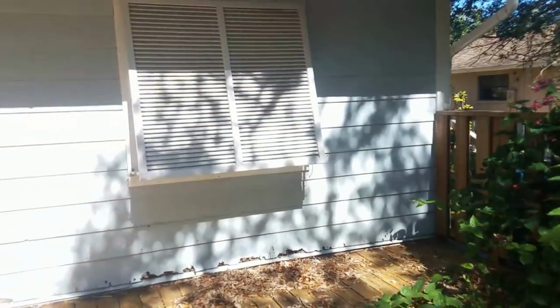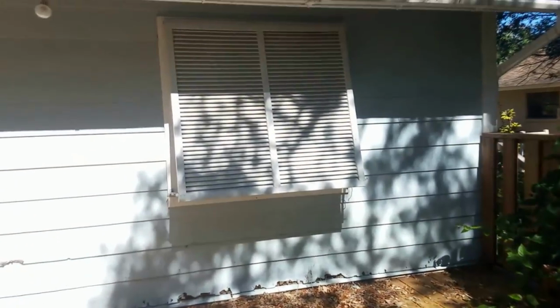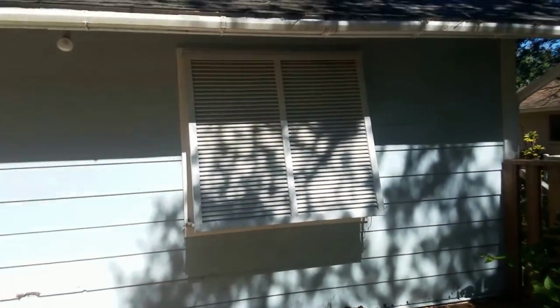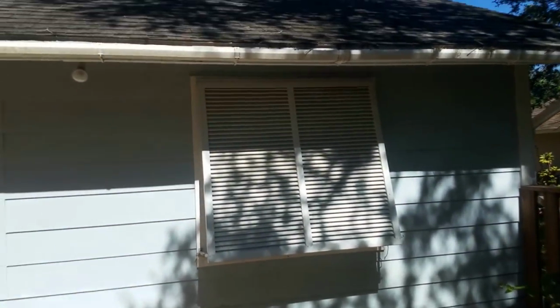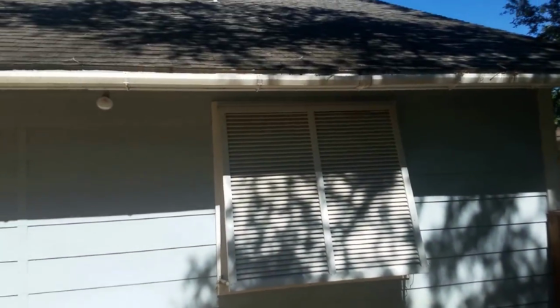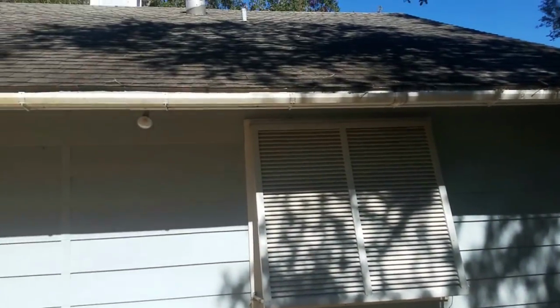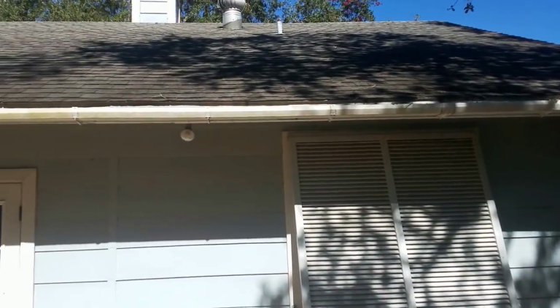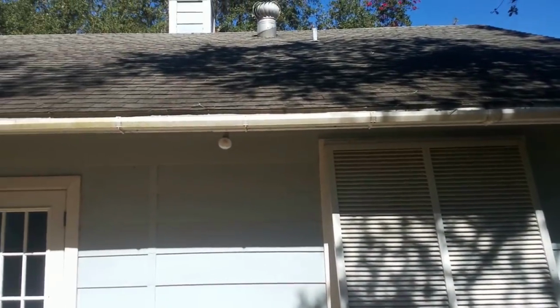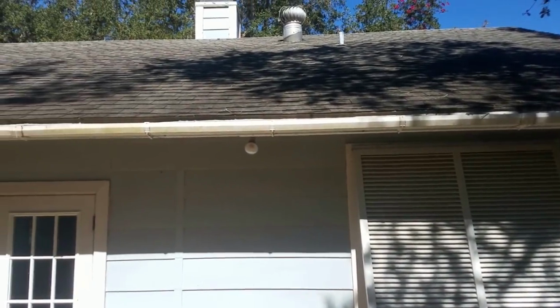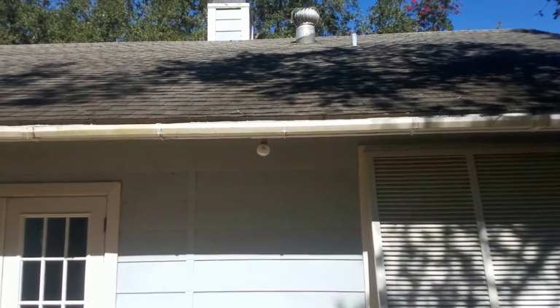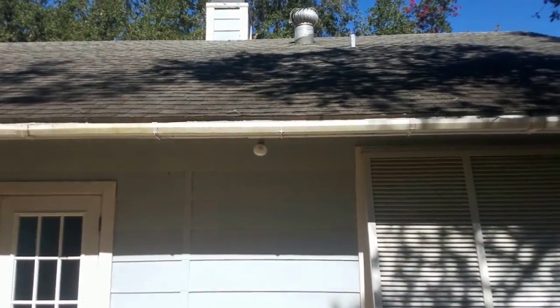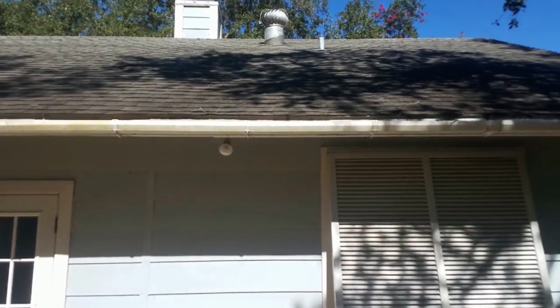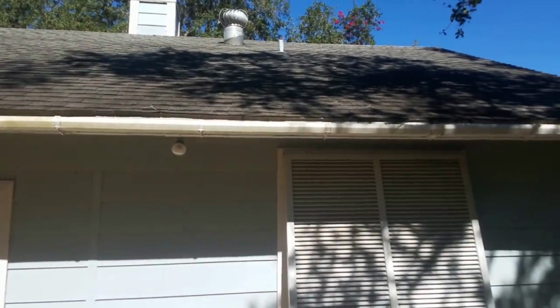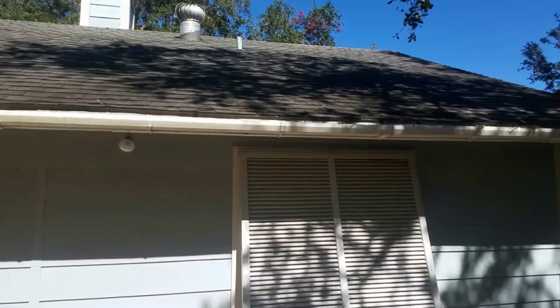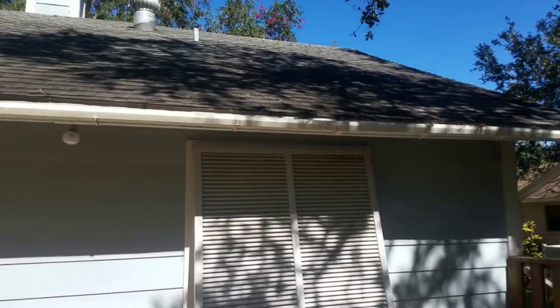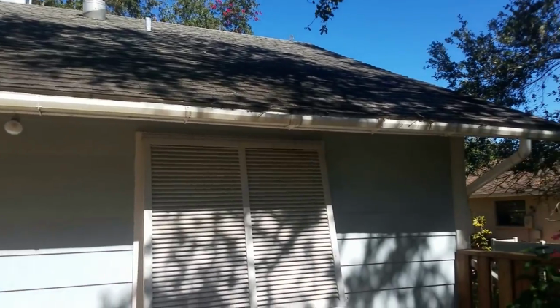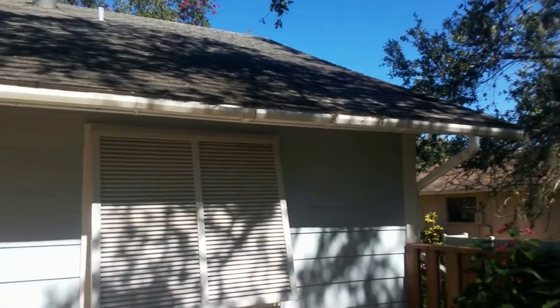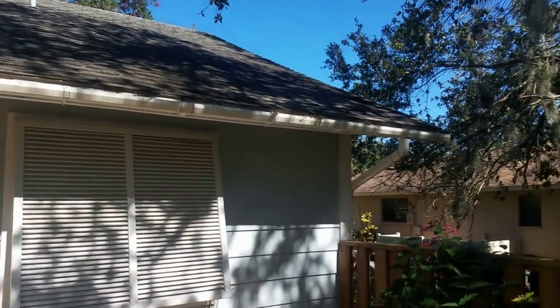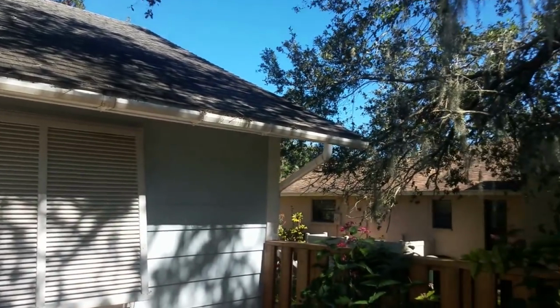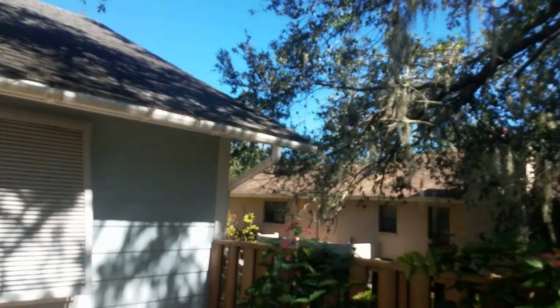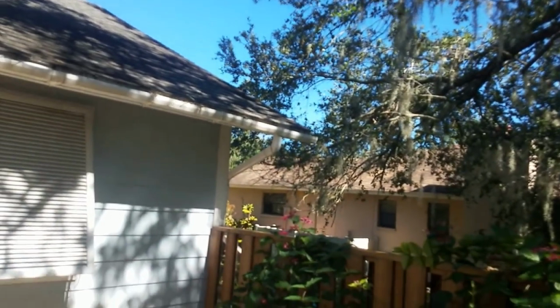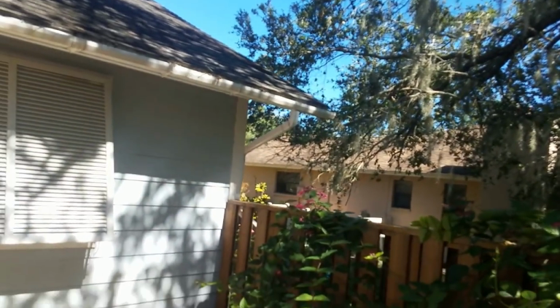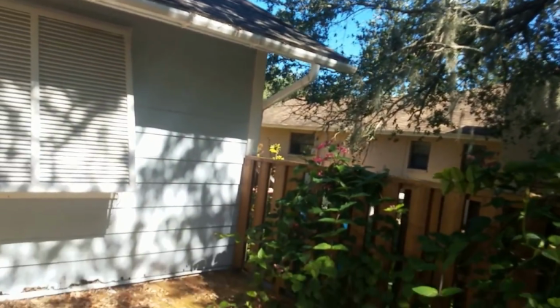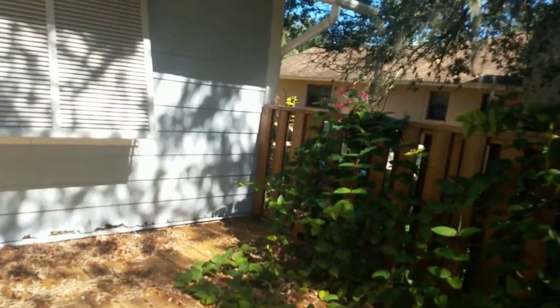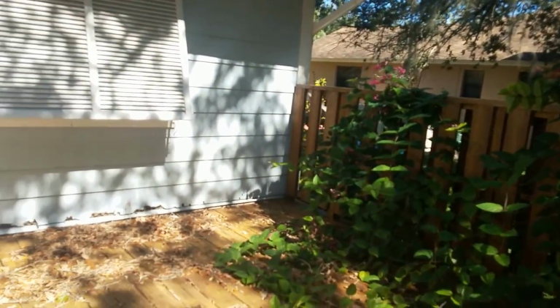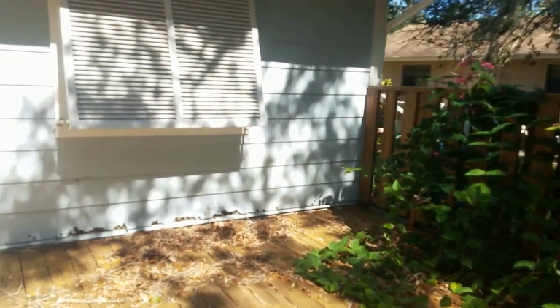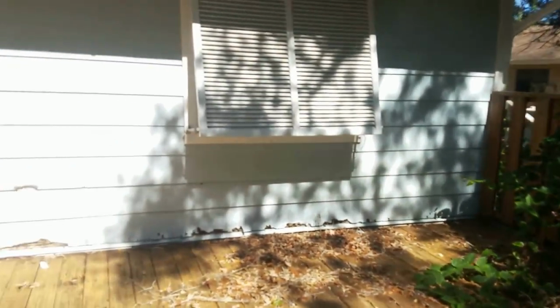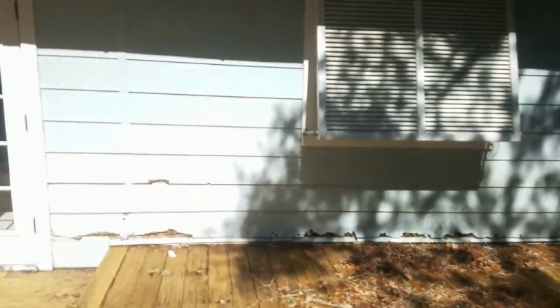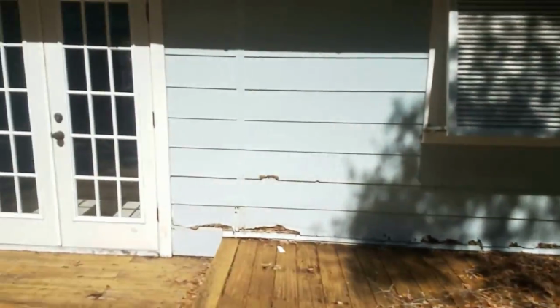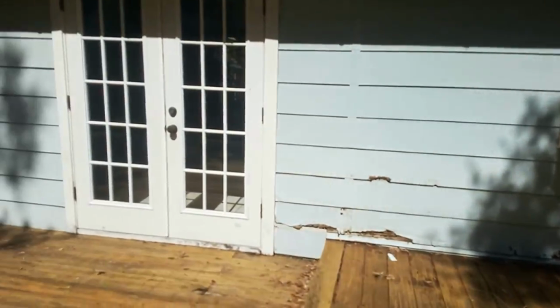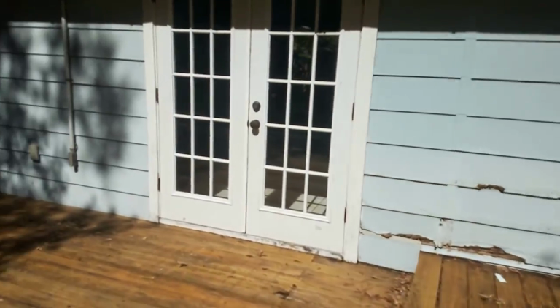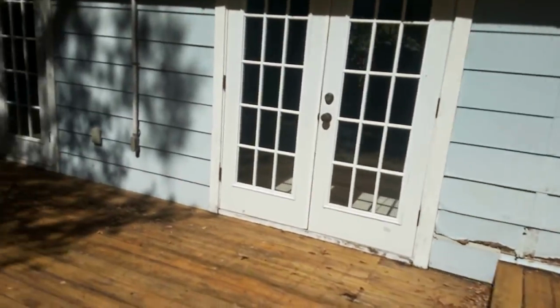The roof — I don't know, I'd have to look into the age of it. I mean, it looks pretty good, but like everything, it needs a roof eventually. Kind of a cool big deck out here.